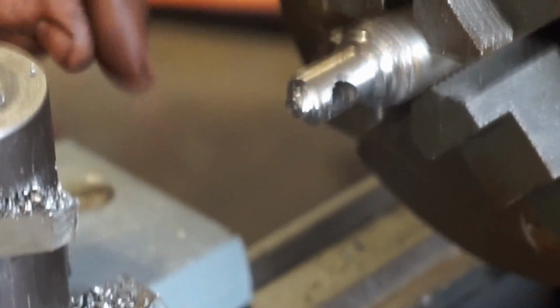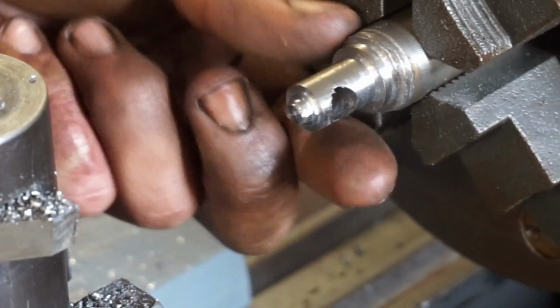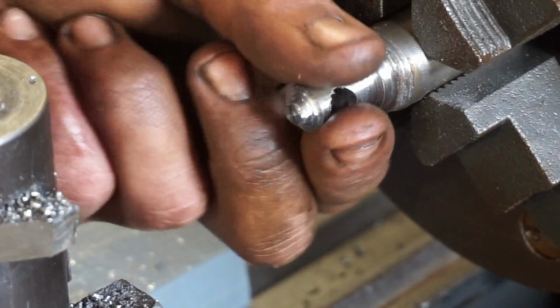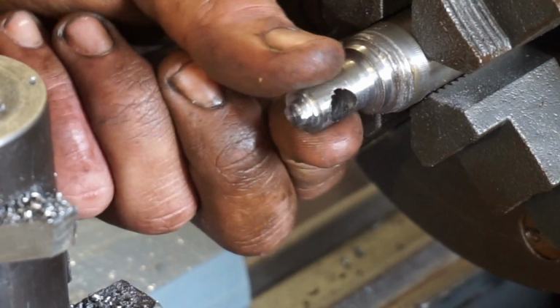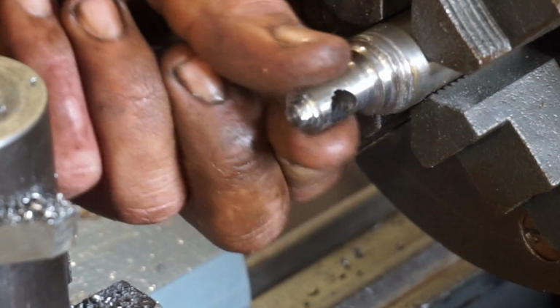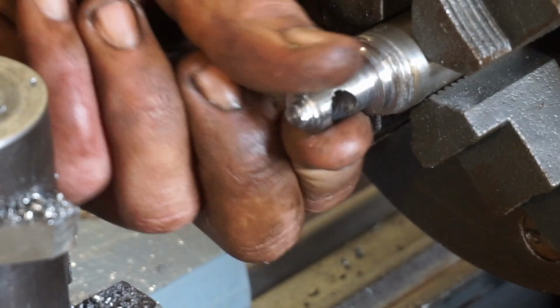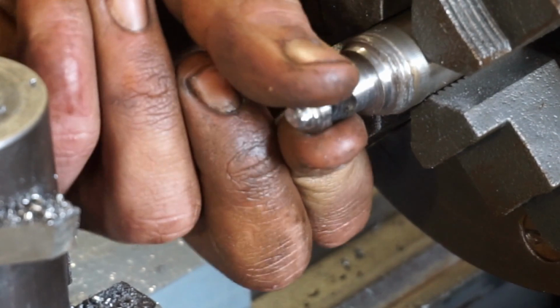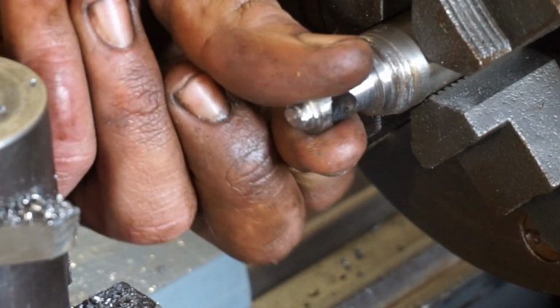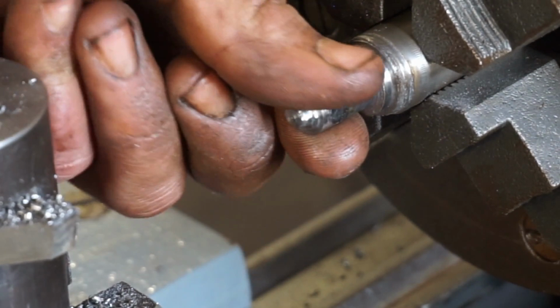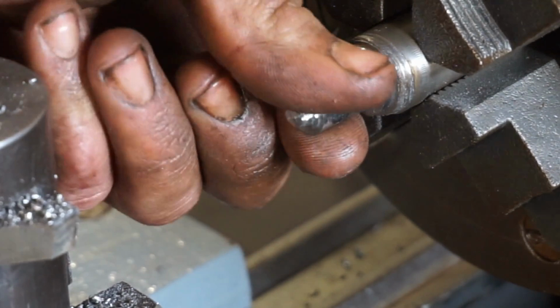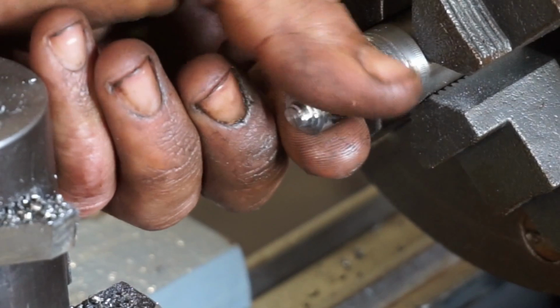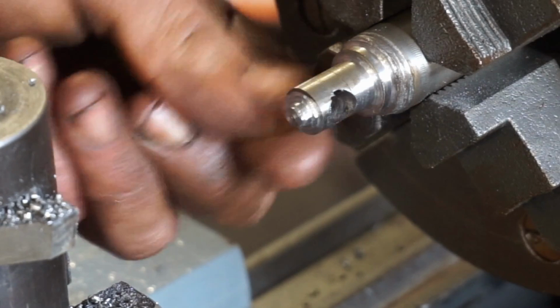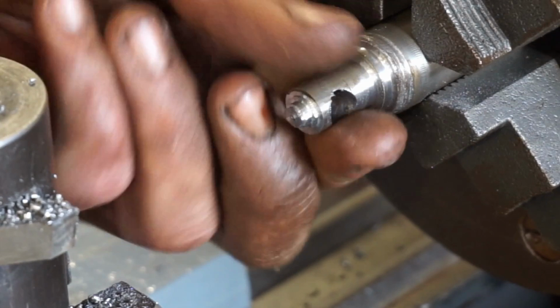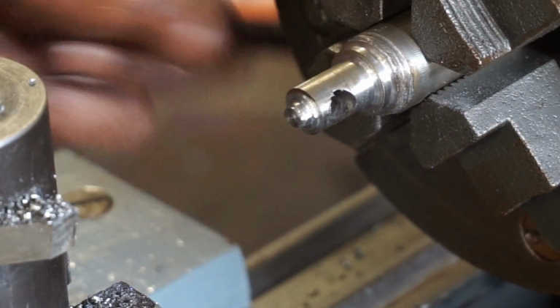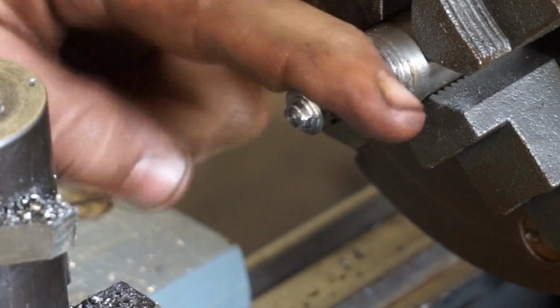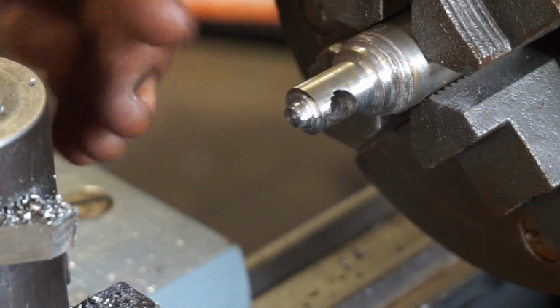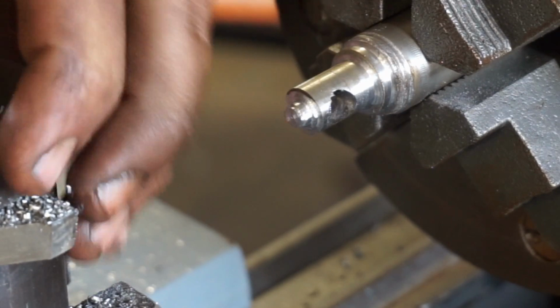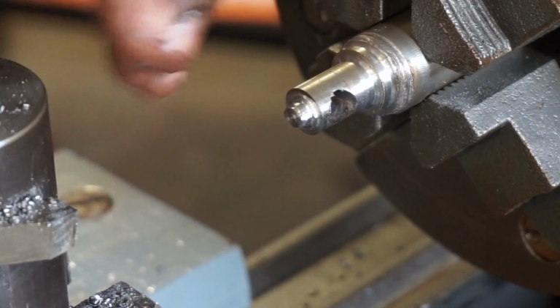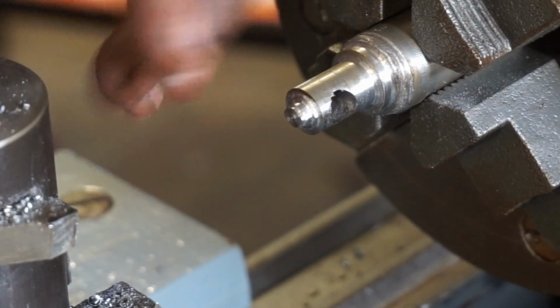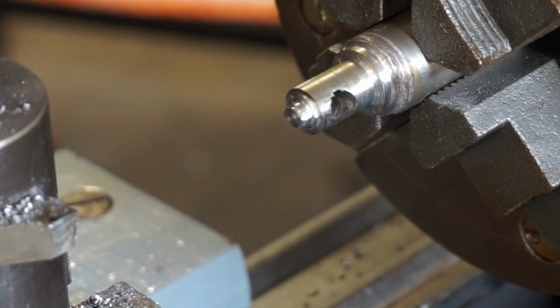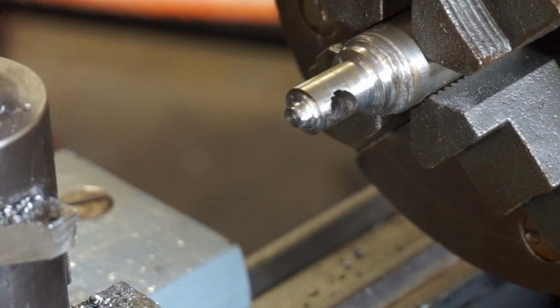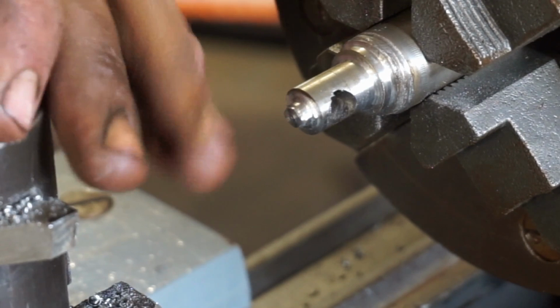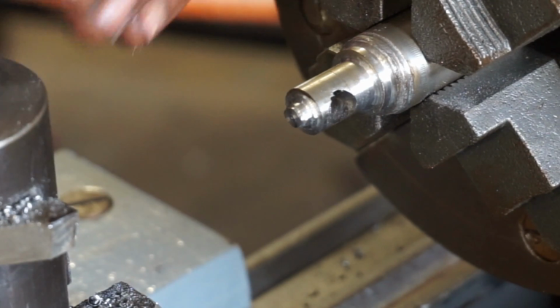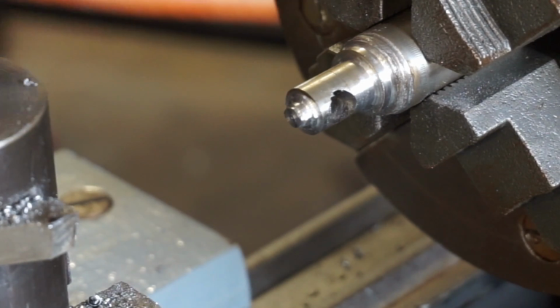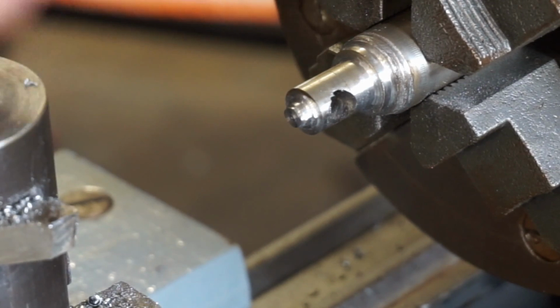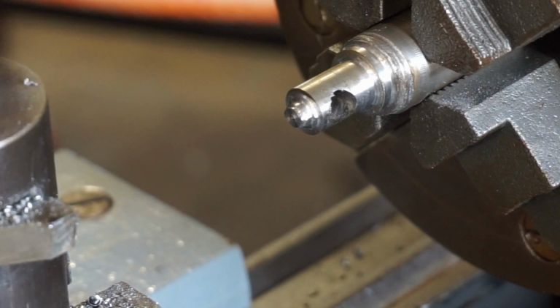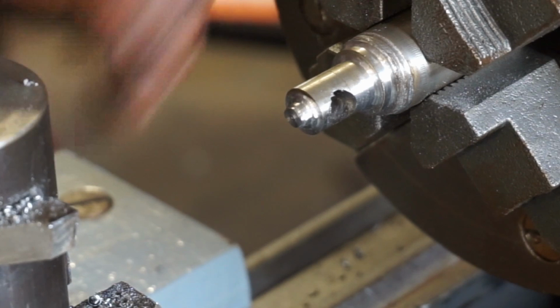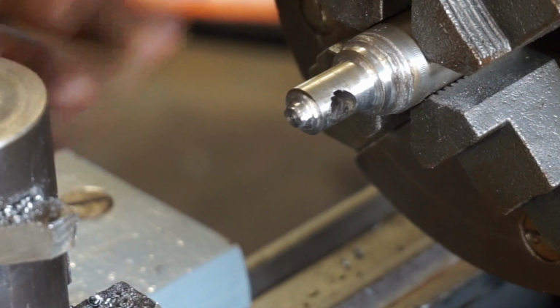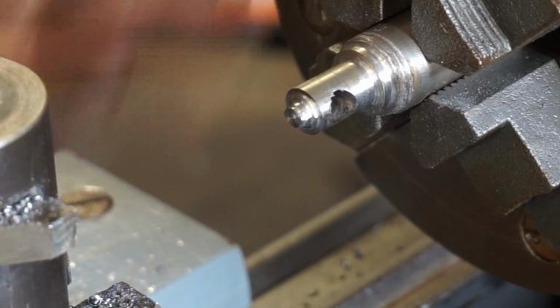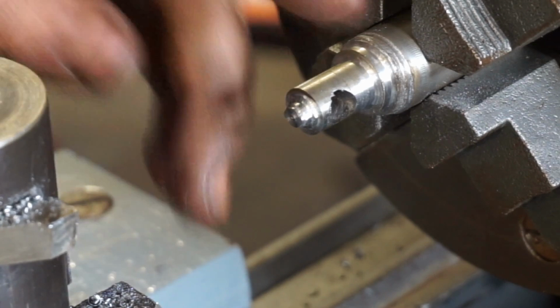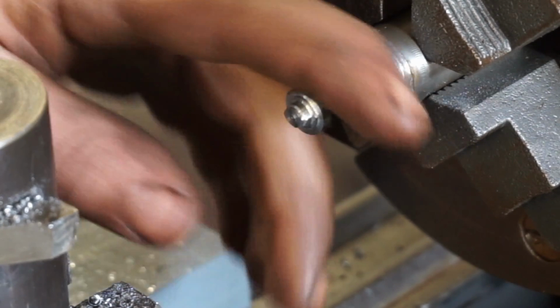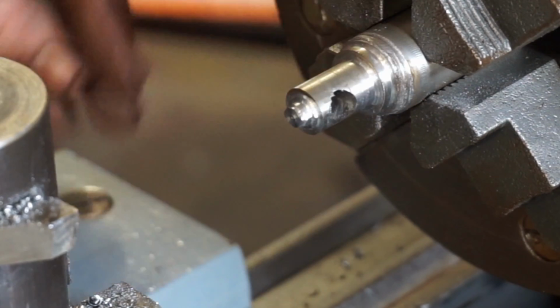Nice surface finish on there — it's real smooth. So I'm happy with that. I'll probably buy a real tool post now. This was just to make sure it was going to work.